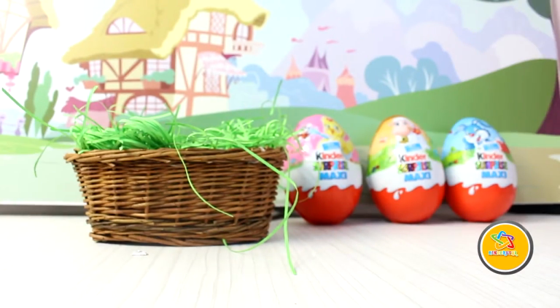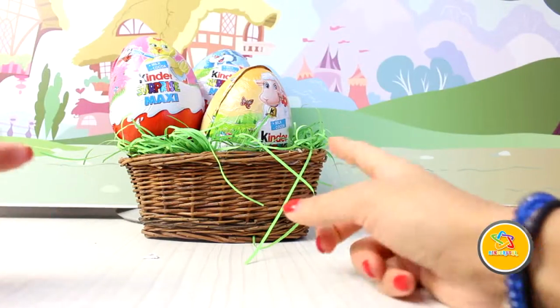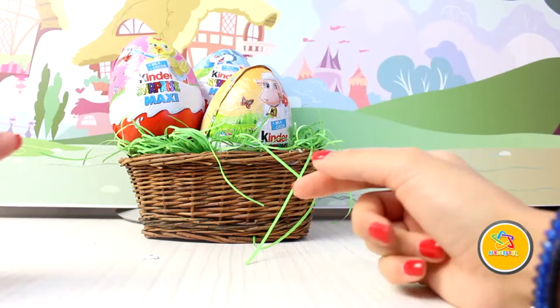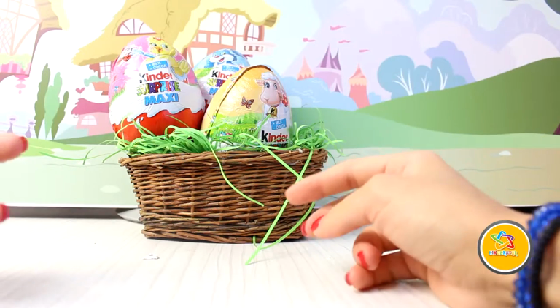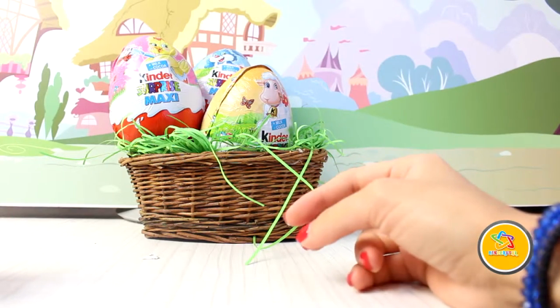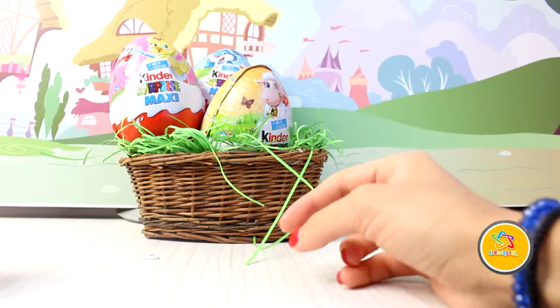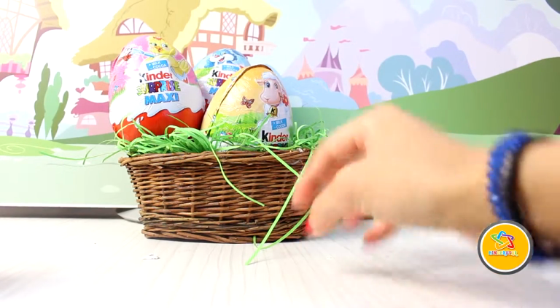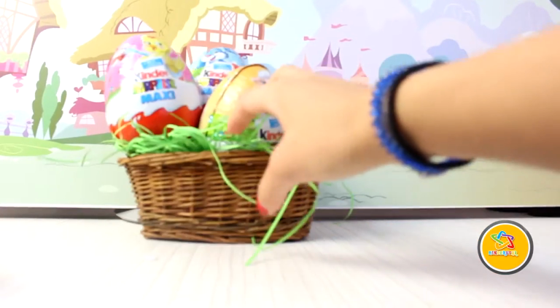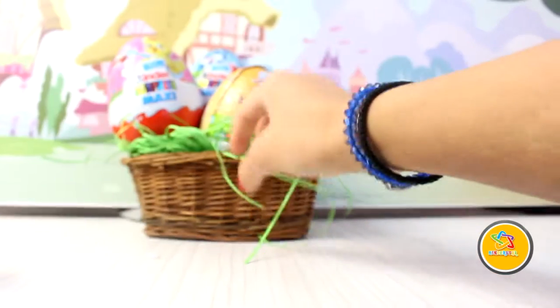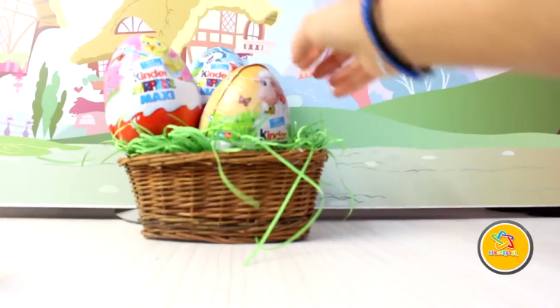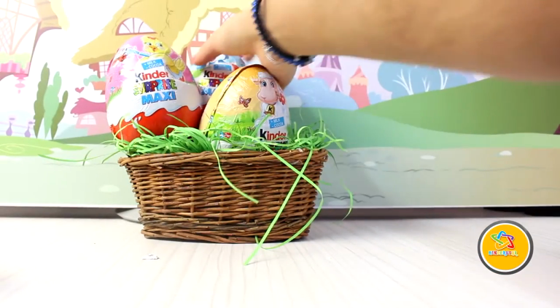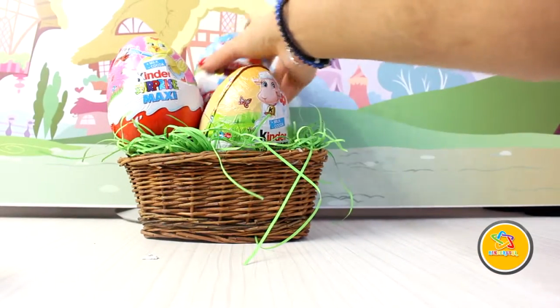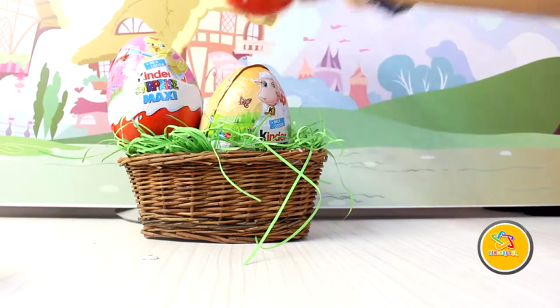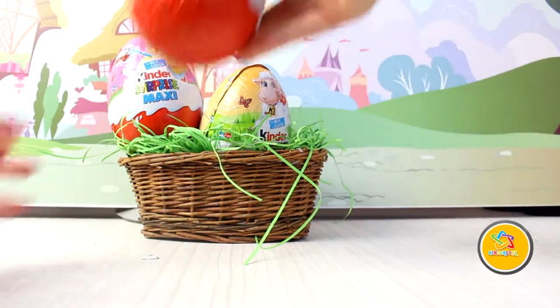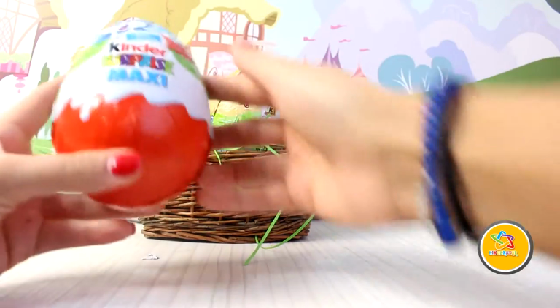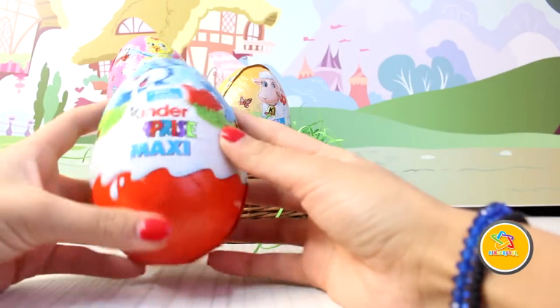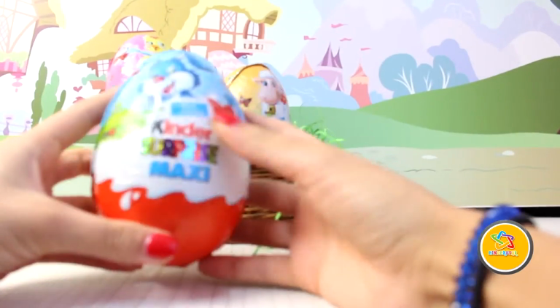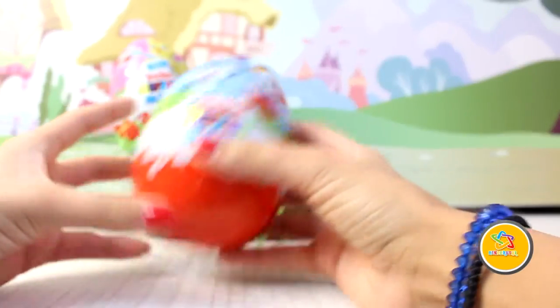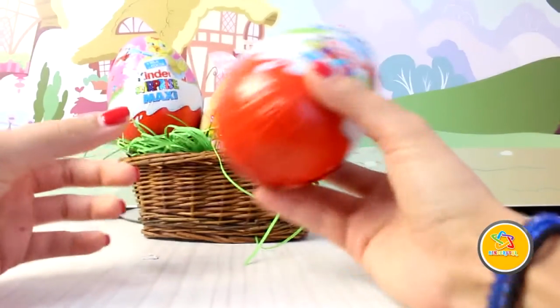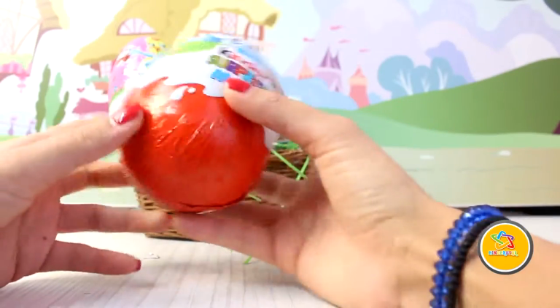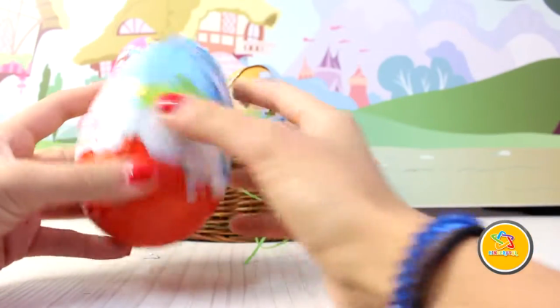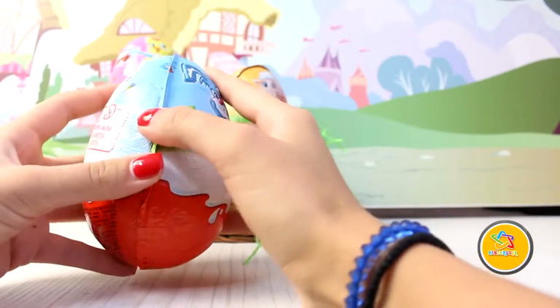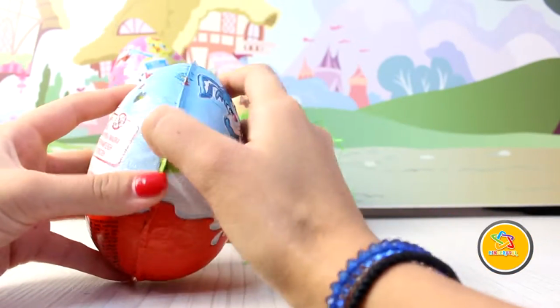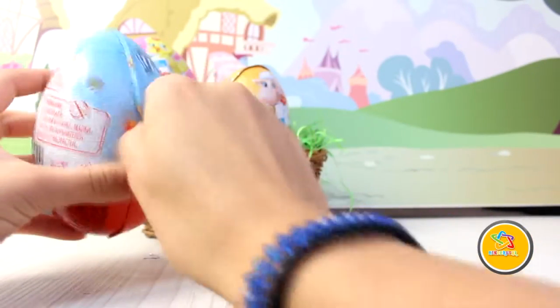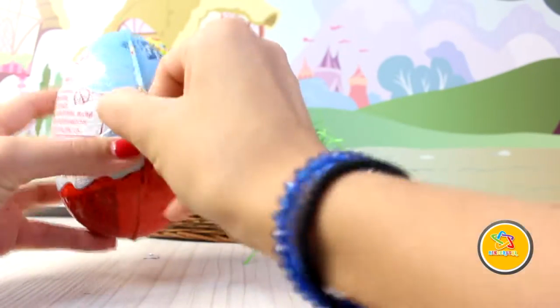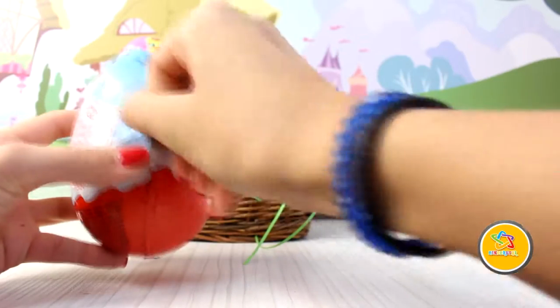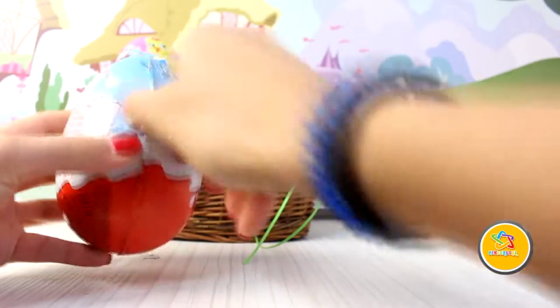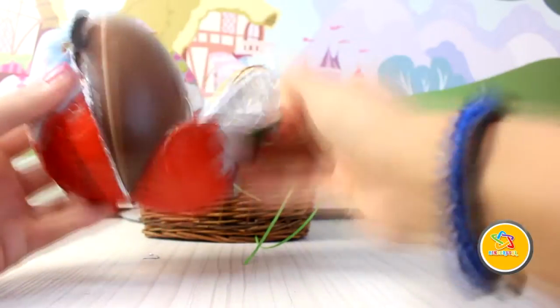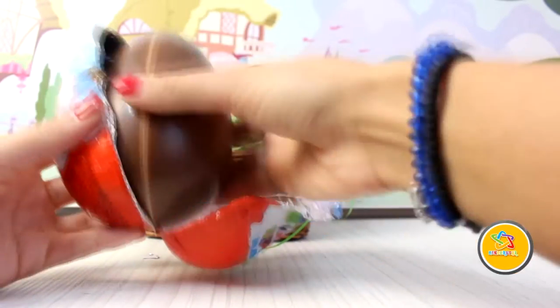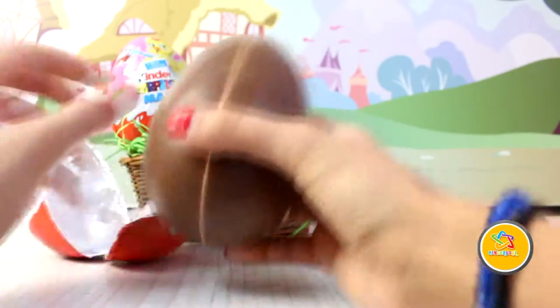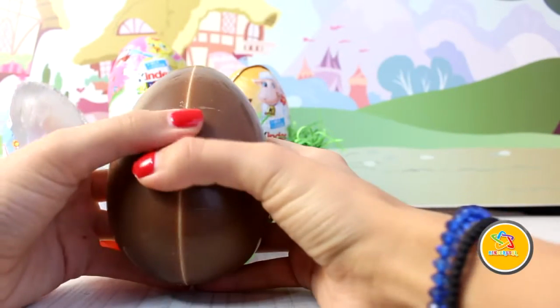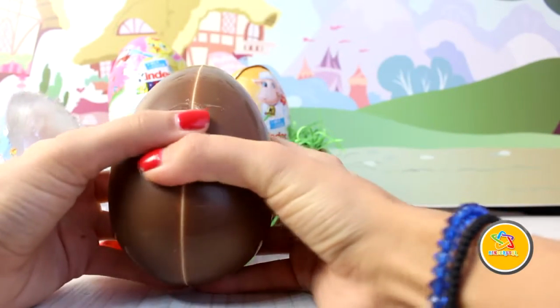And I want to continue with the special edition for Easter — Kinder Surprise Maxi! Mmm, yummy! All you have to do is take a cup of flour, add it to the mix.